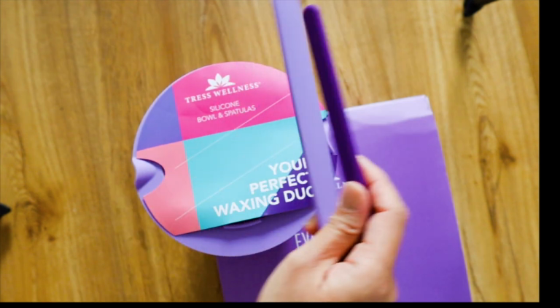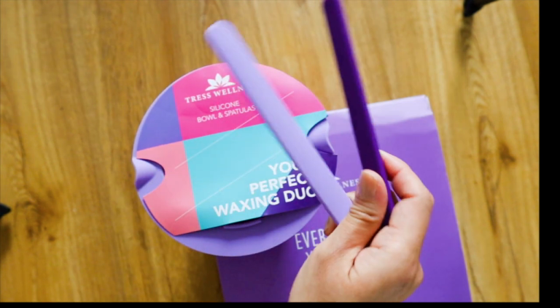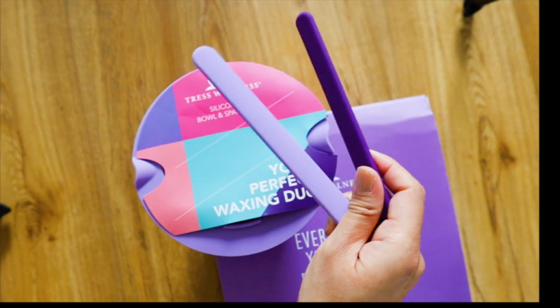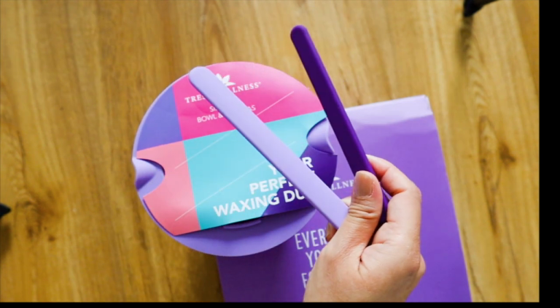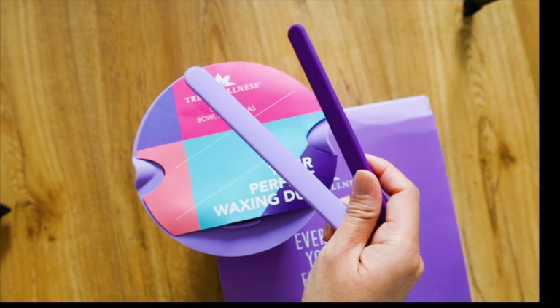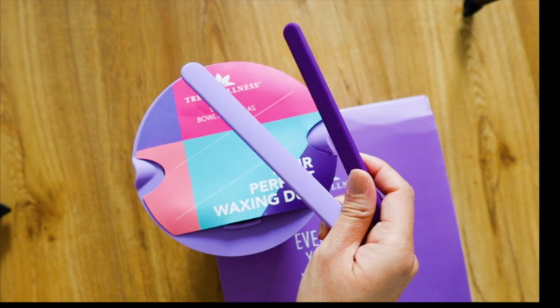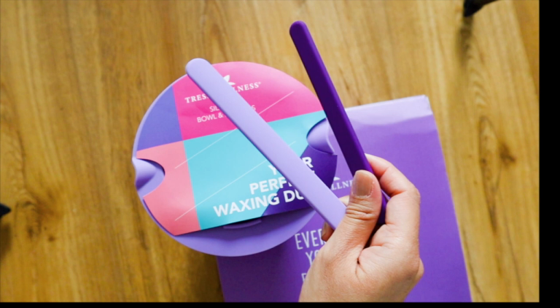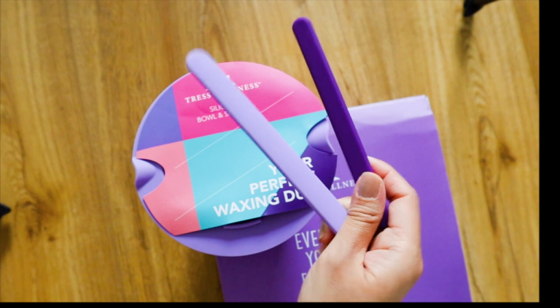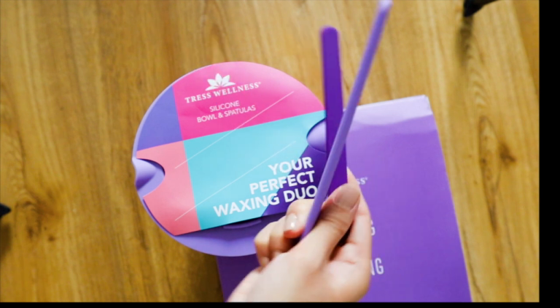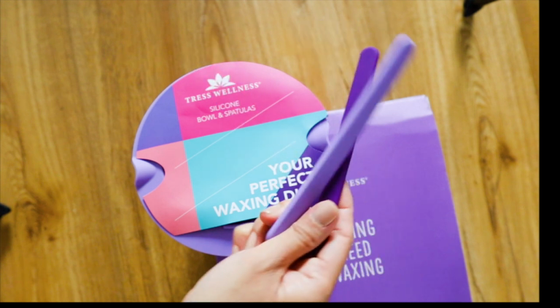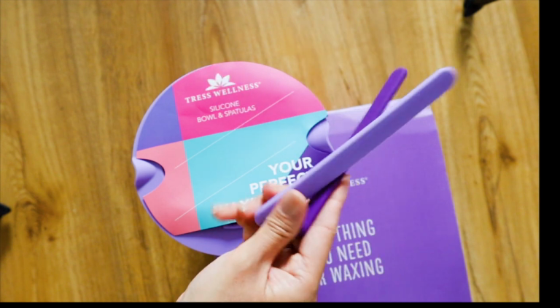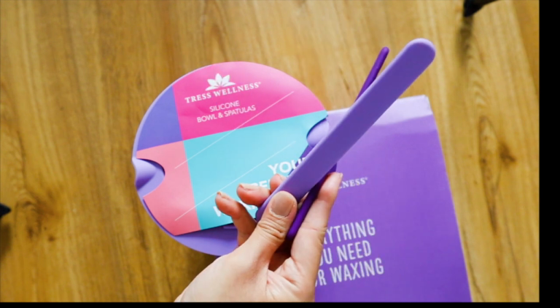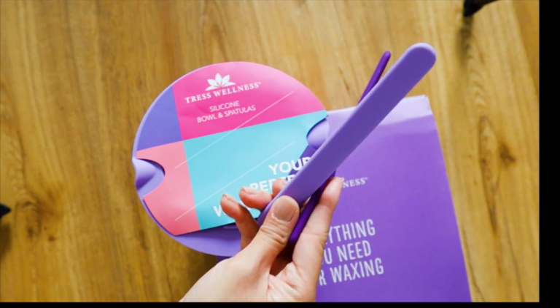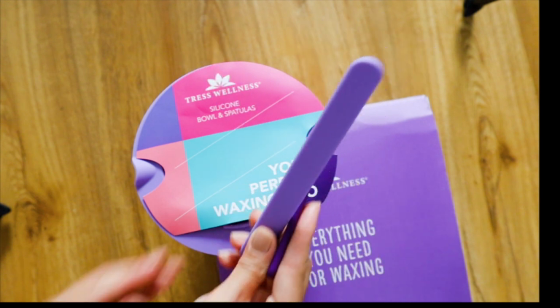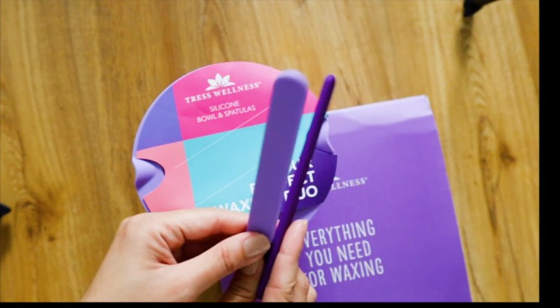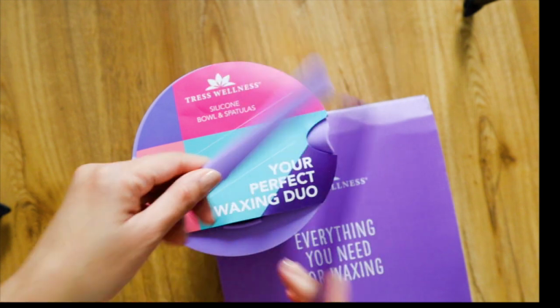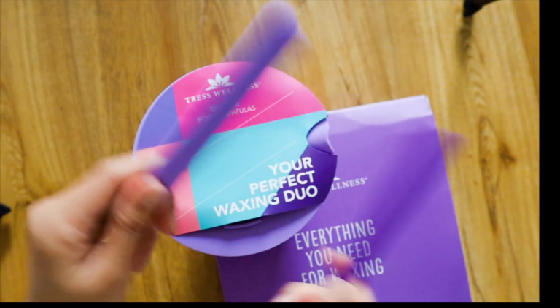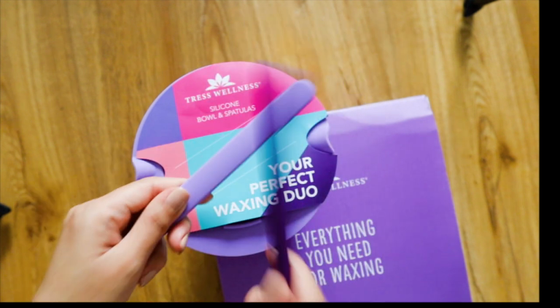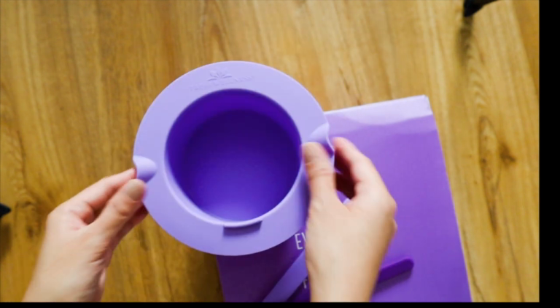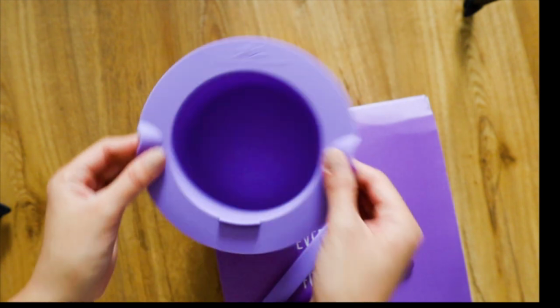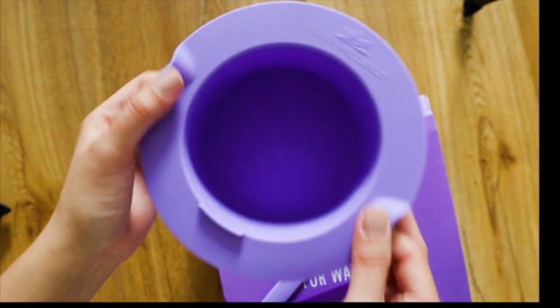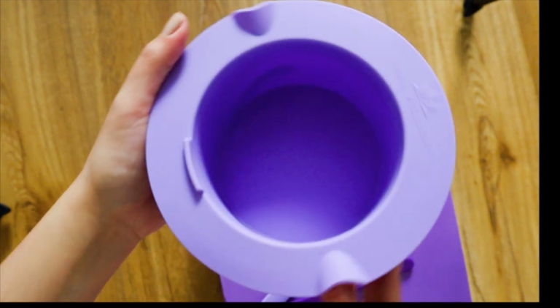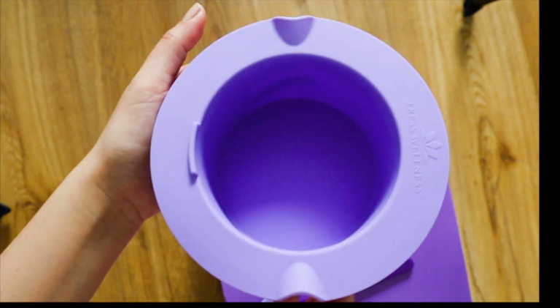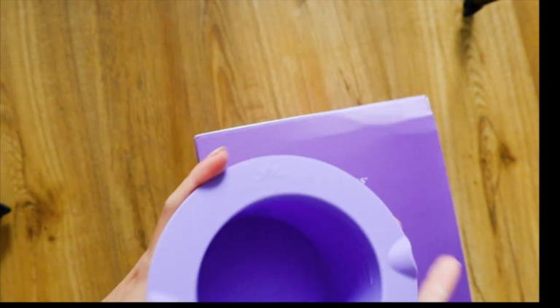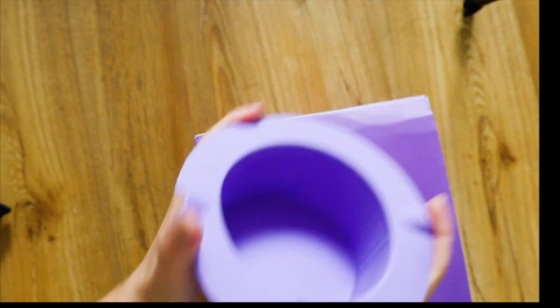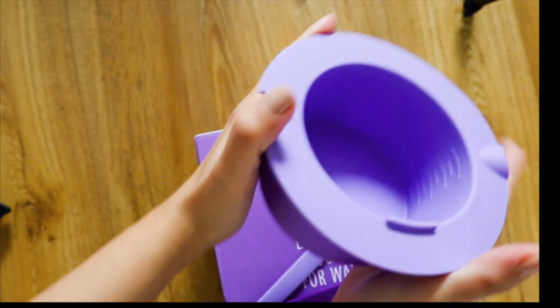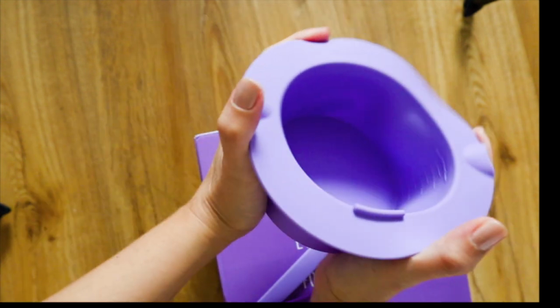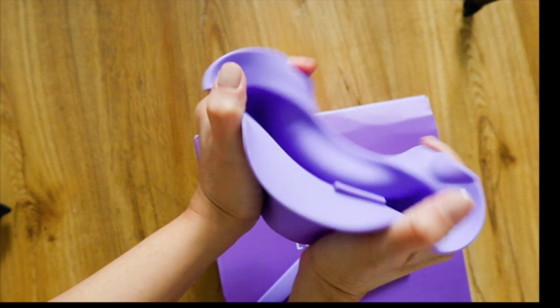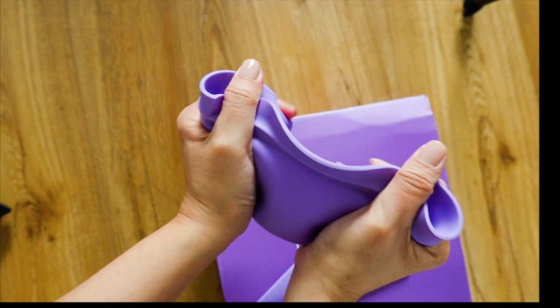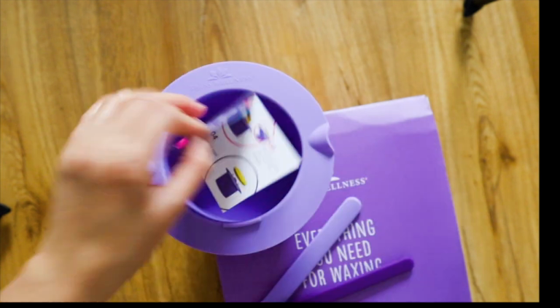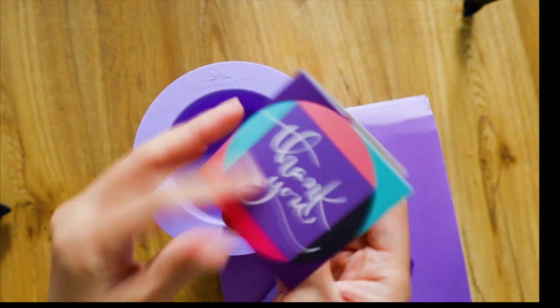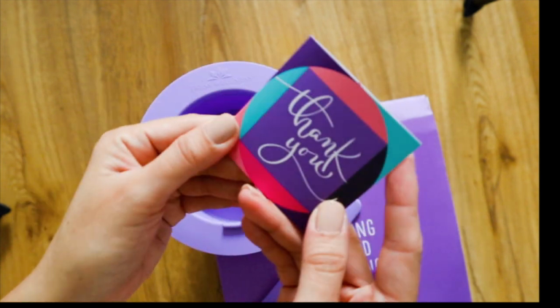The kit includes one large and small silicone applicator spatula. Of course, here is your flexible silicone melting bowl and your instructions.